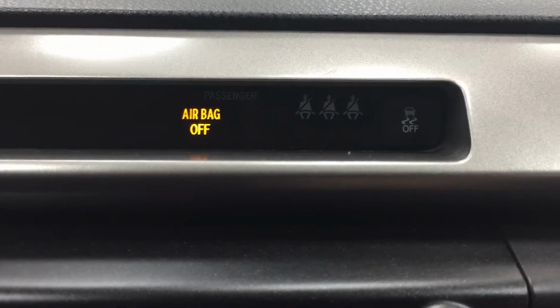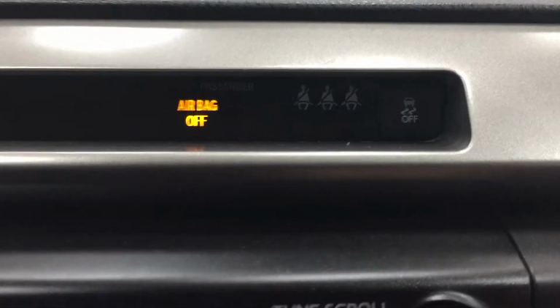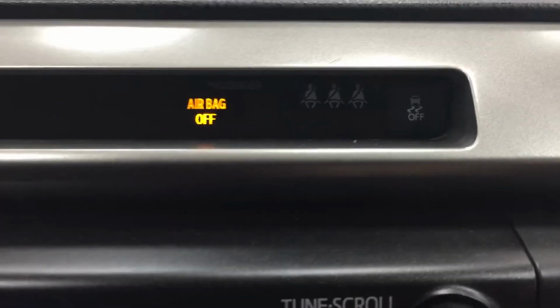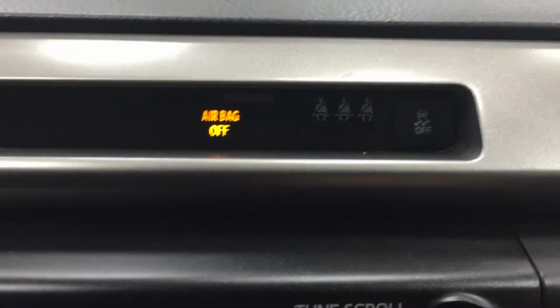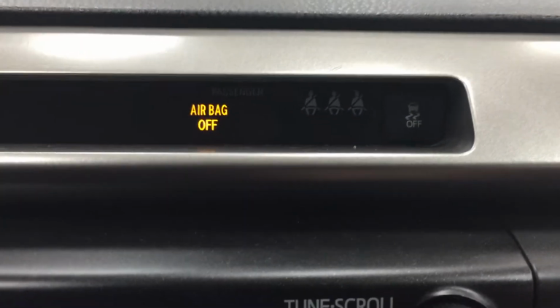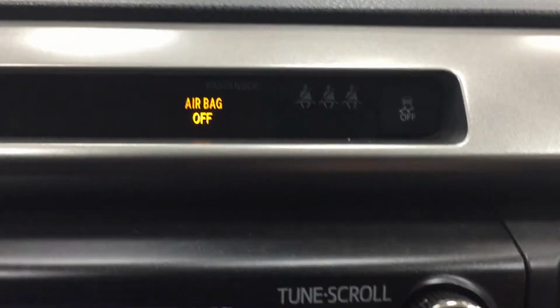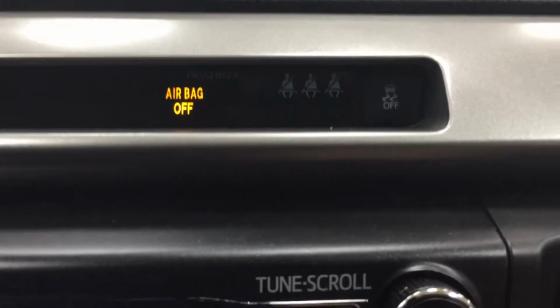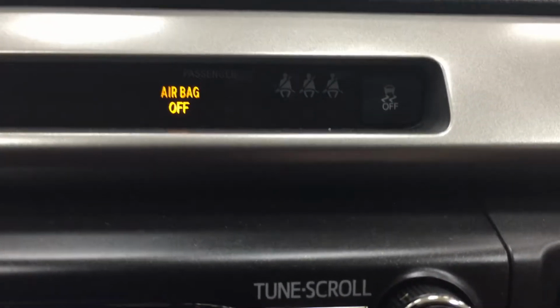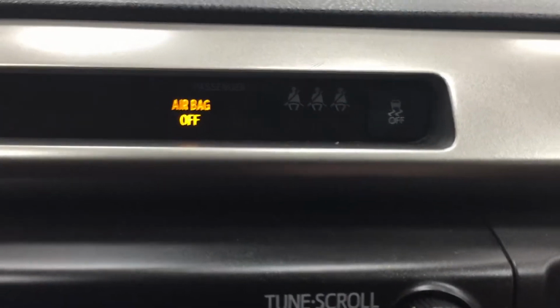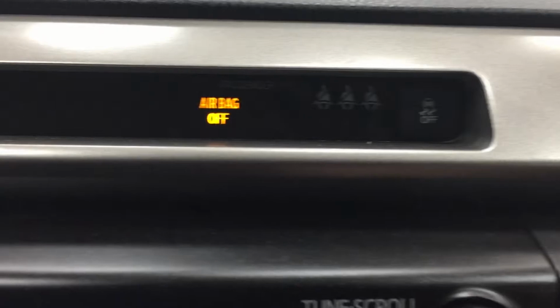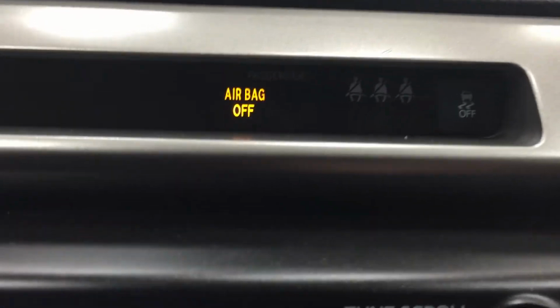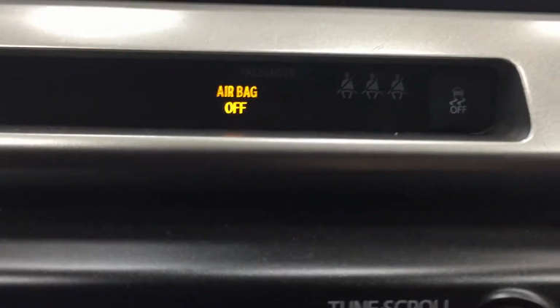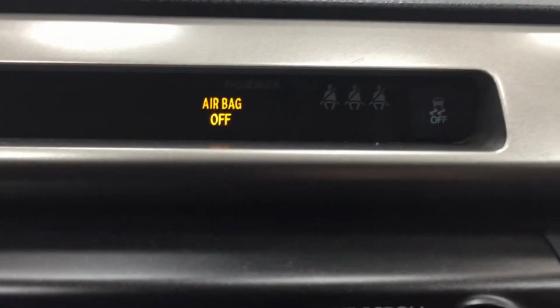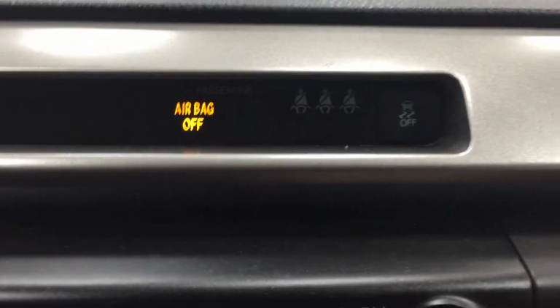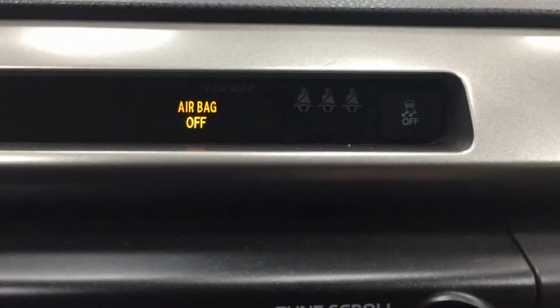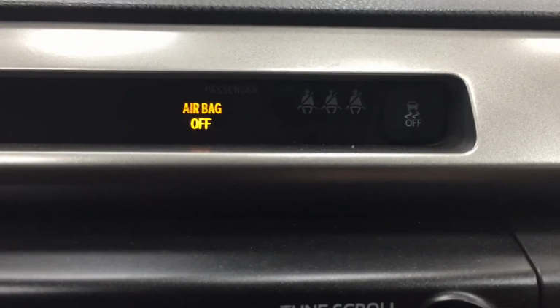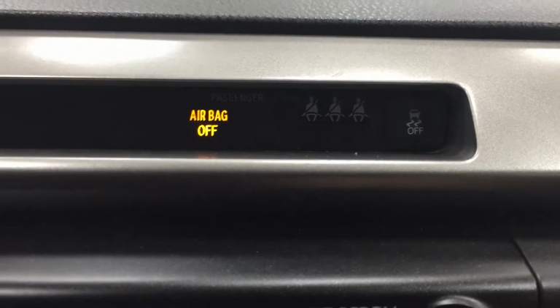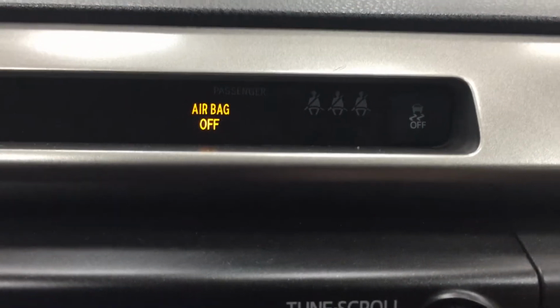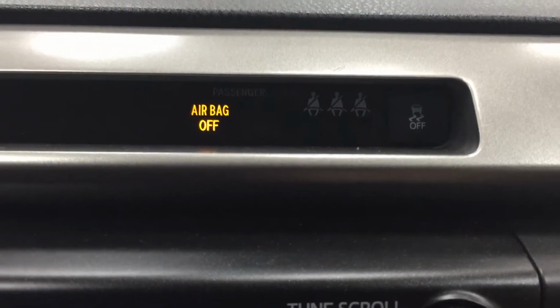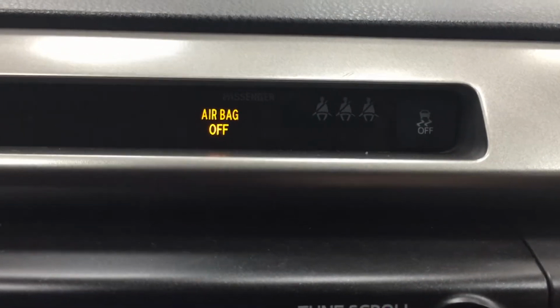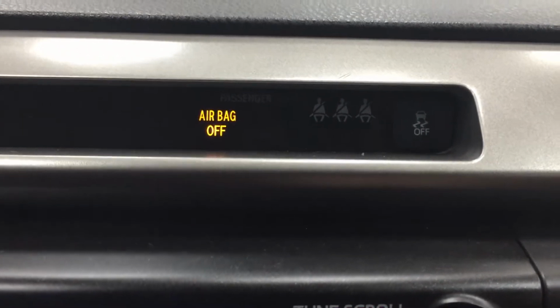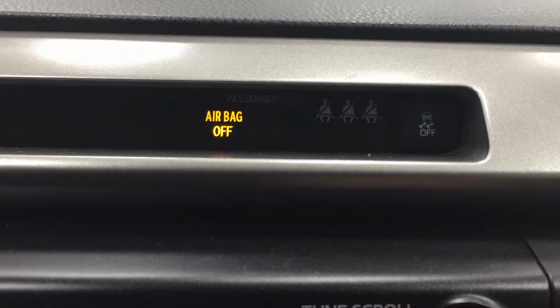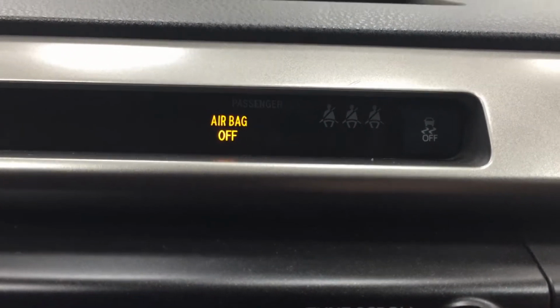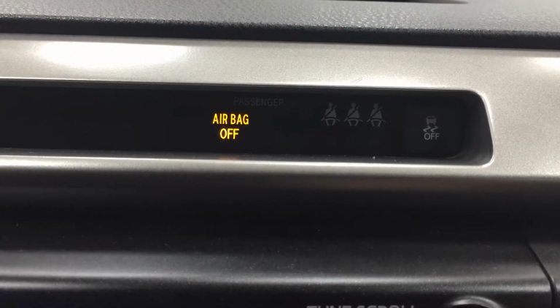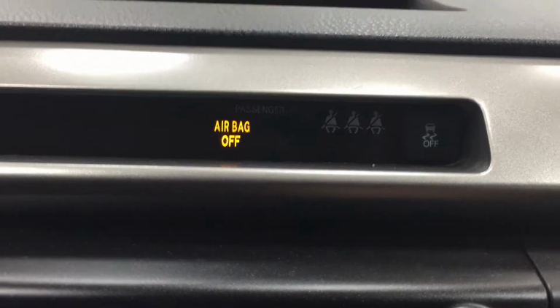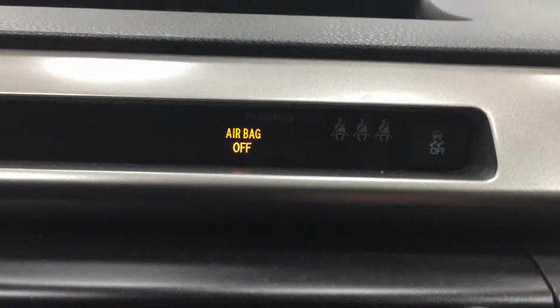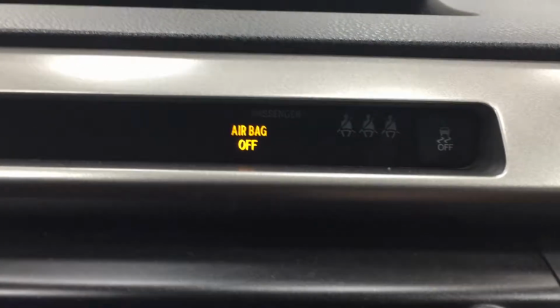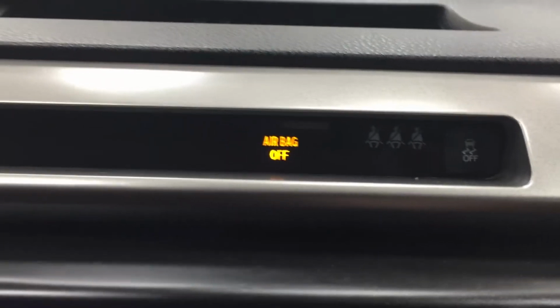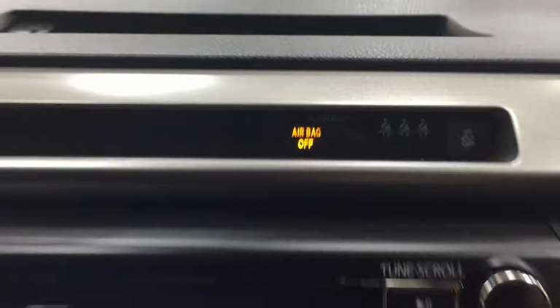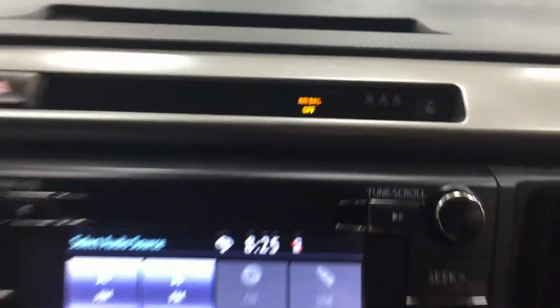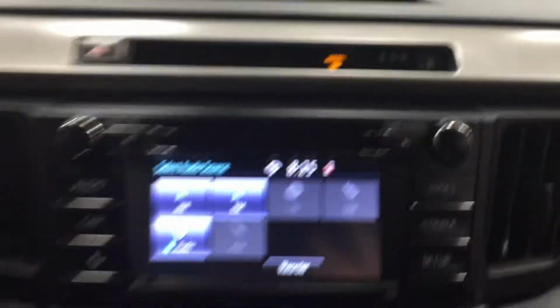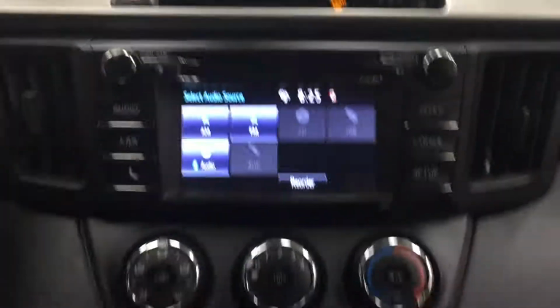Now parents, if you're worried about your kids not buckling up their seat belts, those indicator lights right beside the traction control won't actually turn themselves off until they've actually buckled up their seat belts.